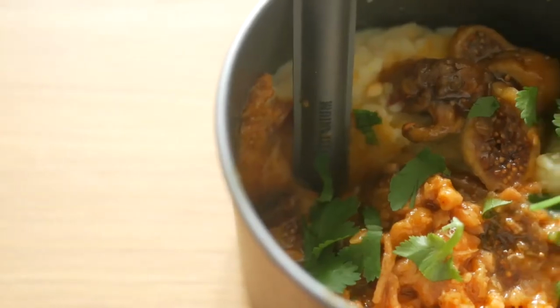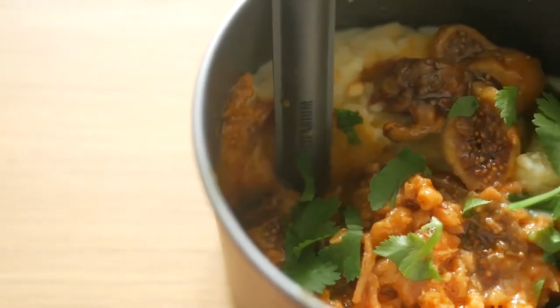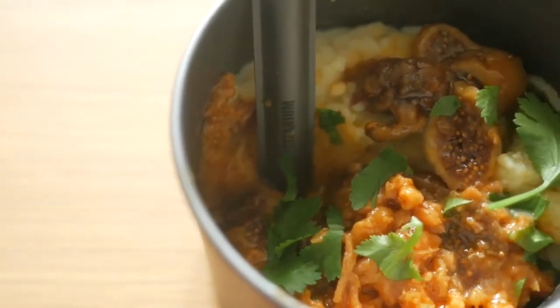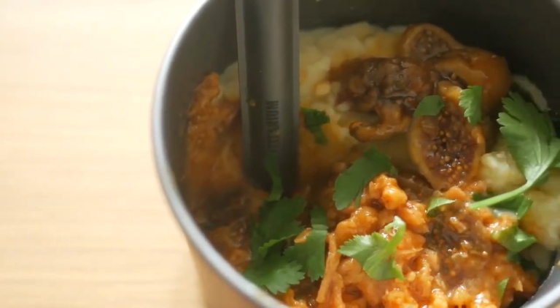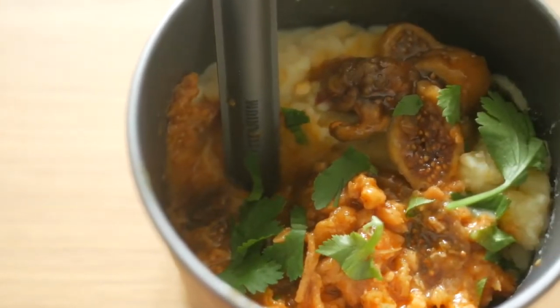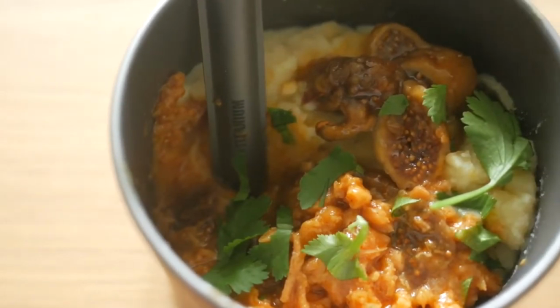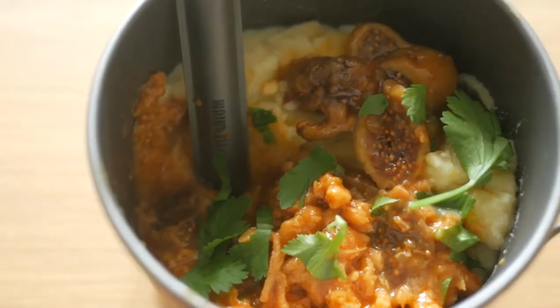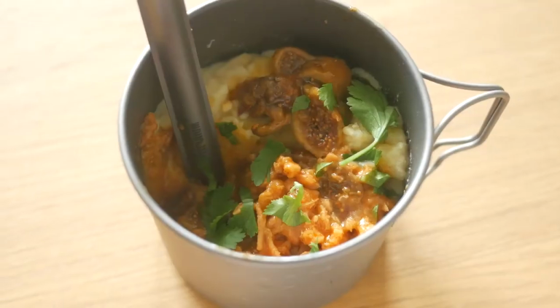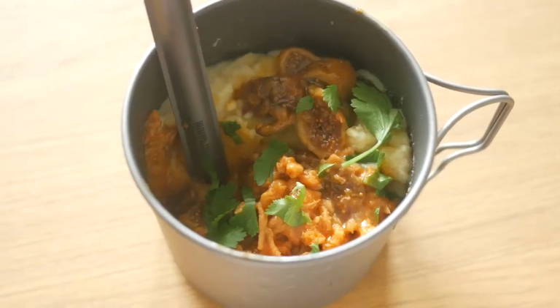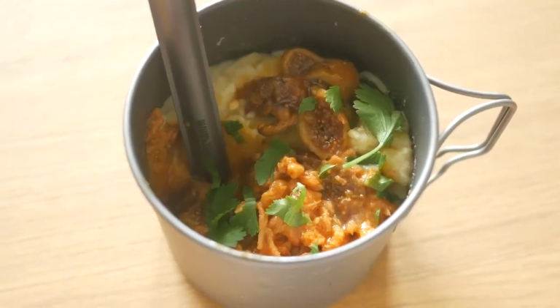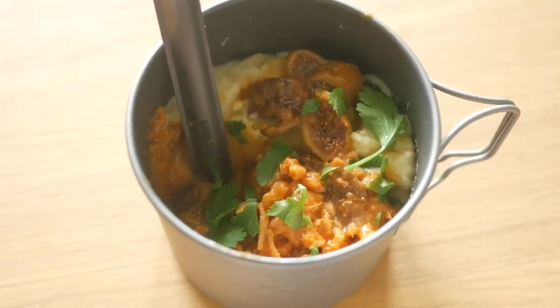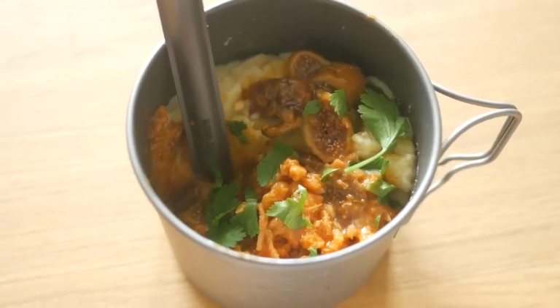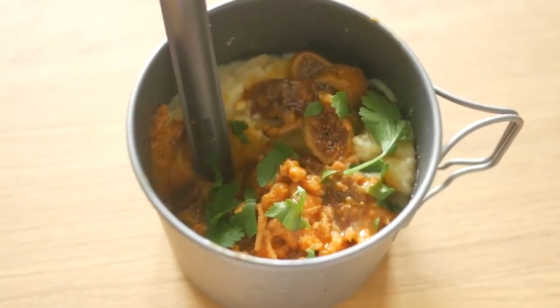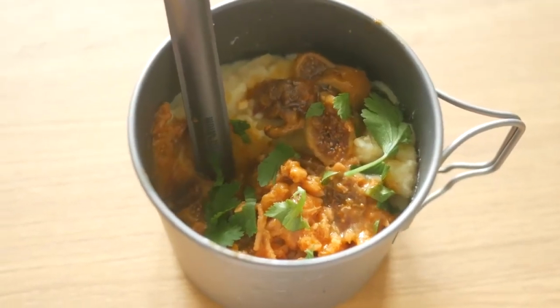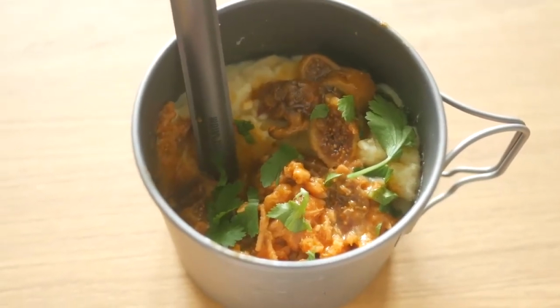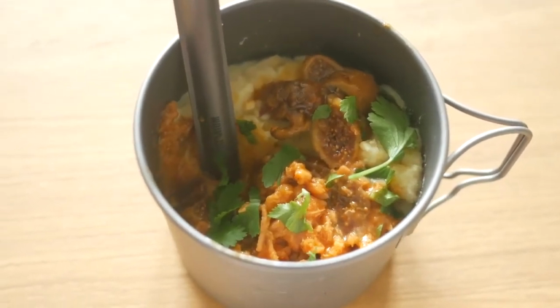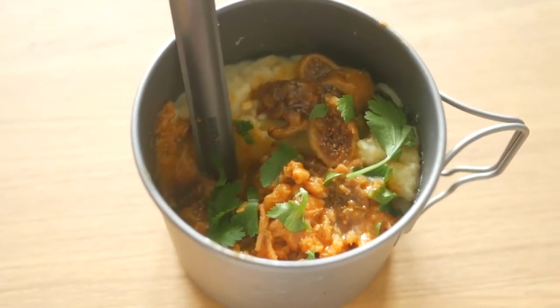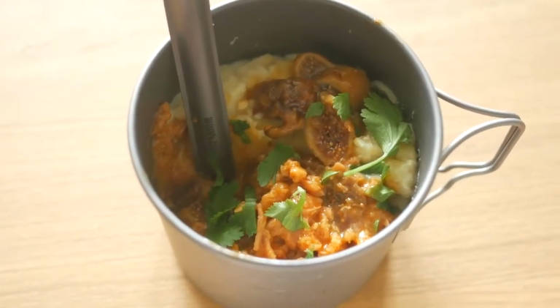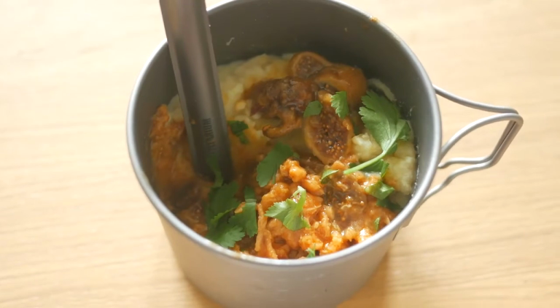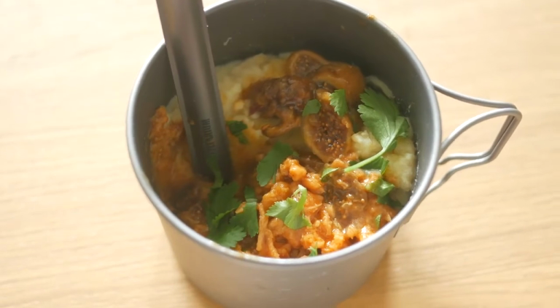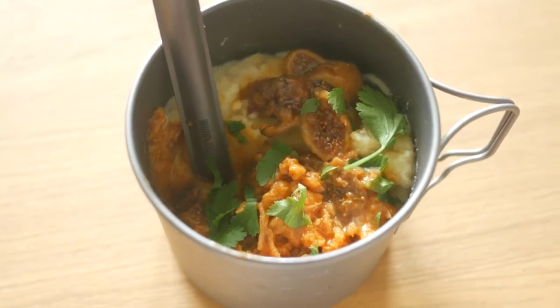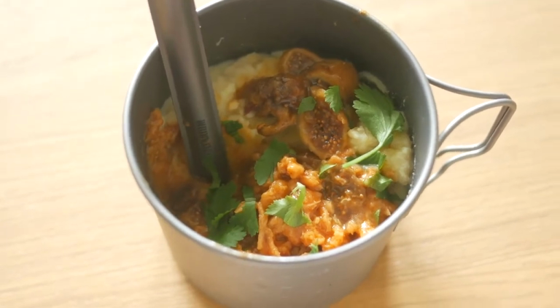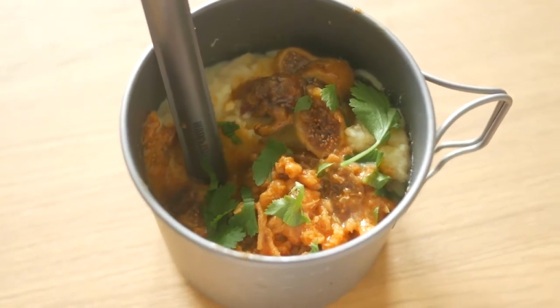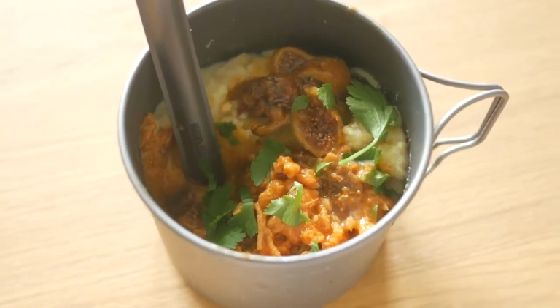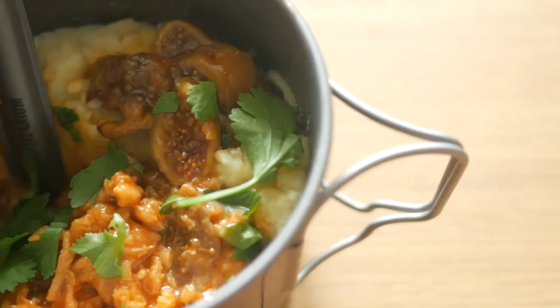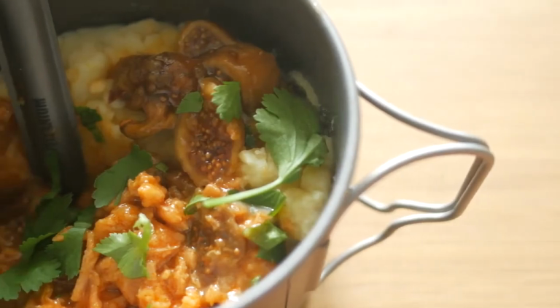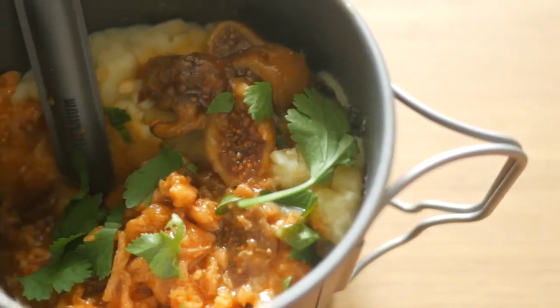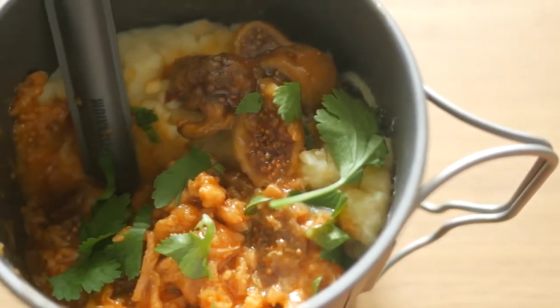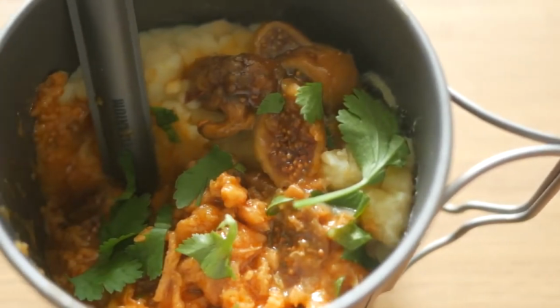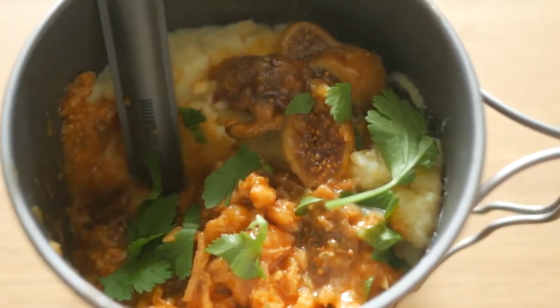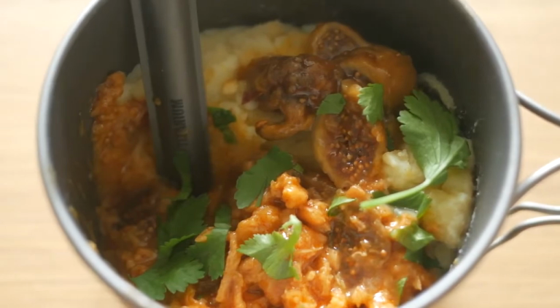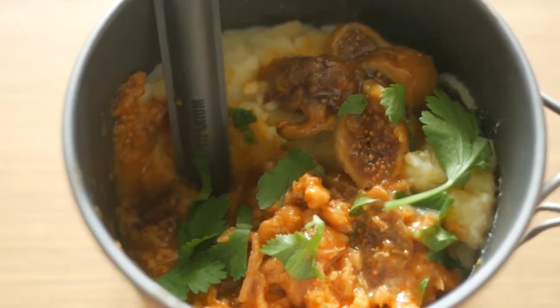Today's recipe is a twist on a classic: garlic mashed potatoes with ghee gravy, chicken and figs. The saltiness of the gravy plays really well with the sweetness of the figs. A very surprising and easy dinner for the backcountry.